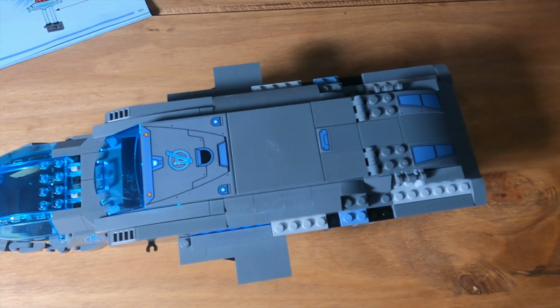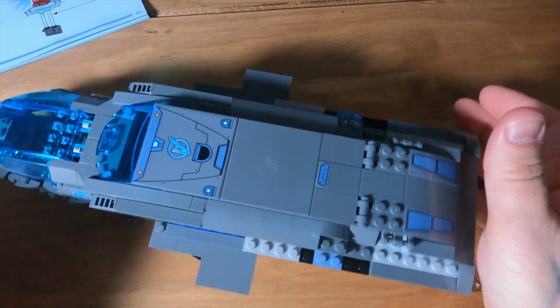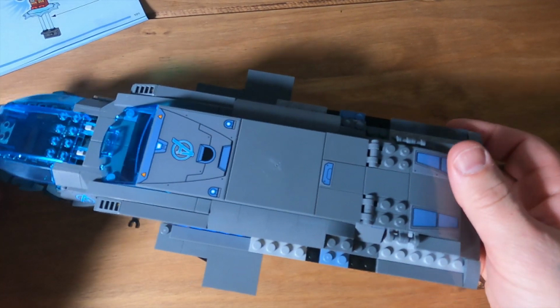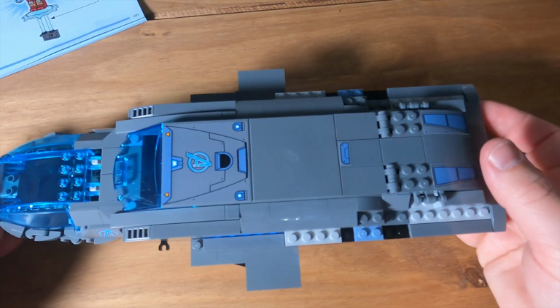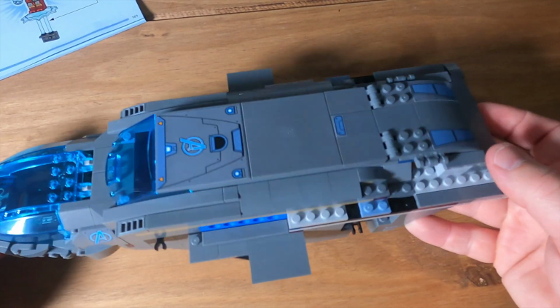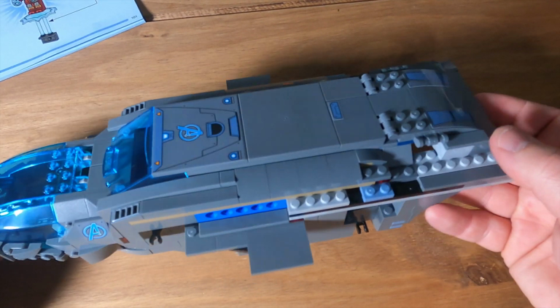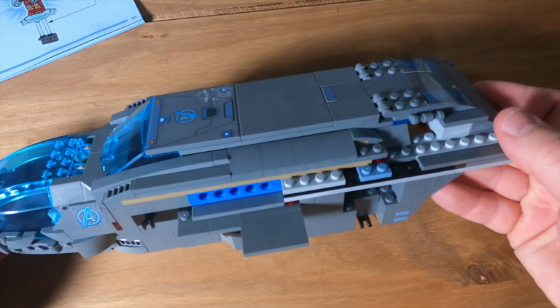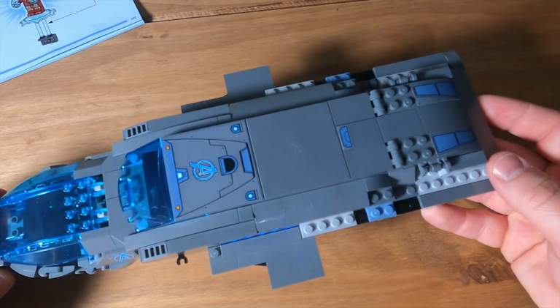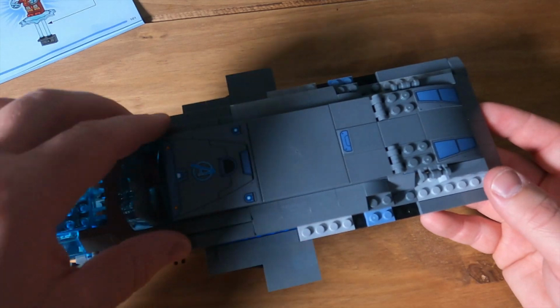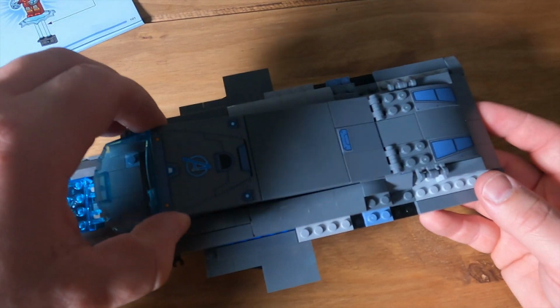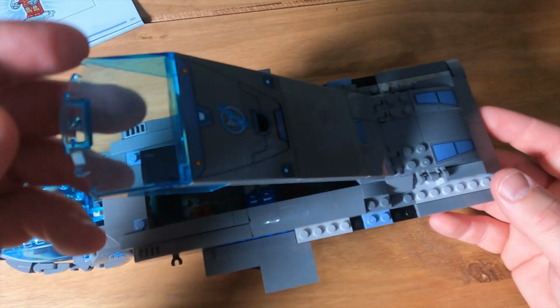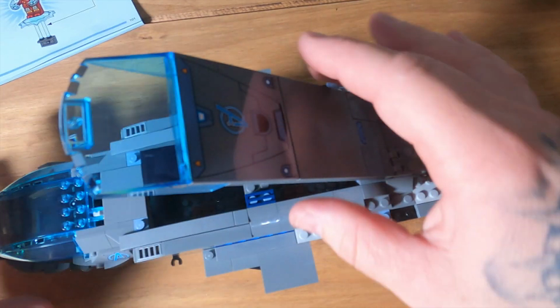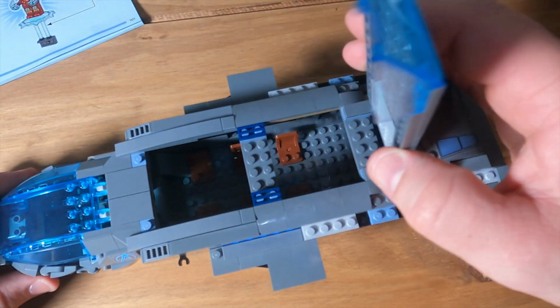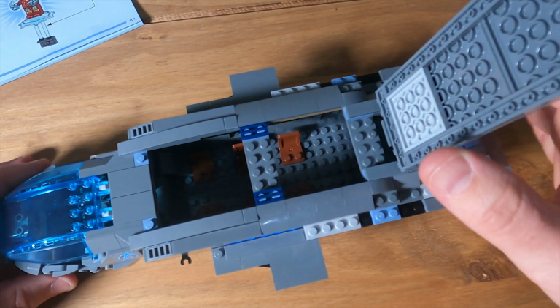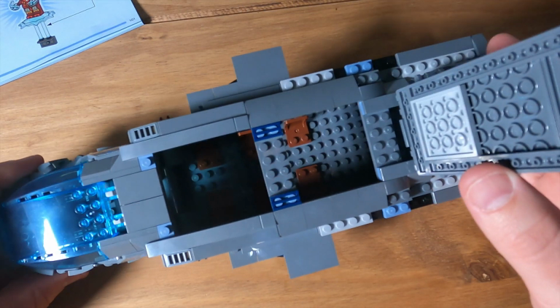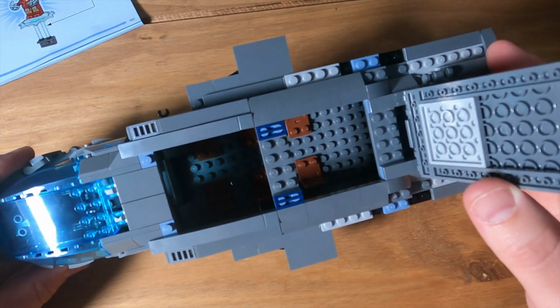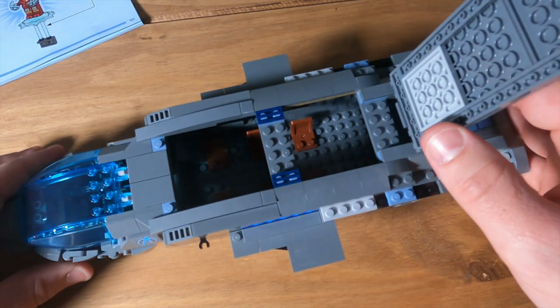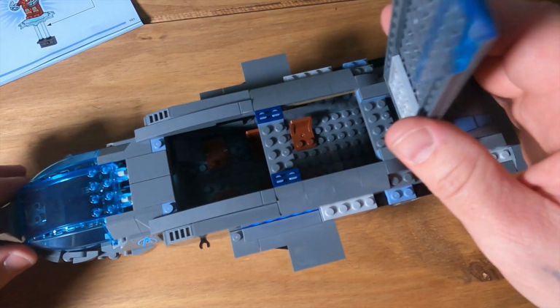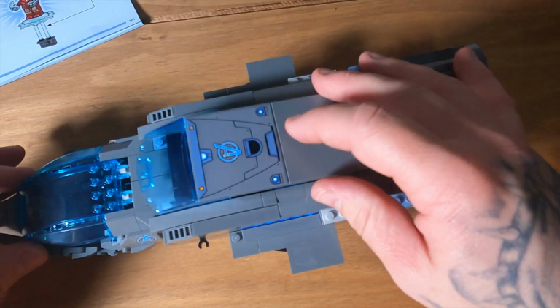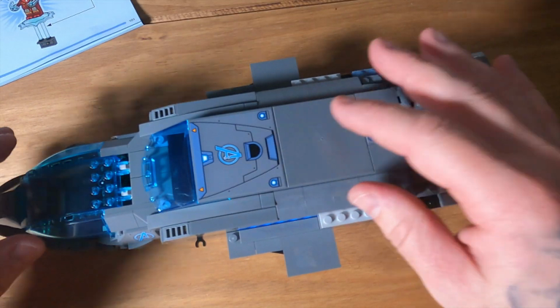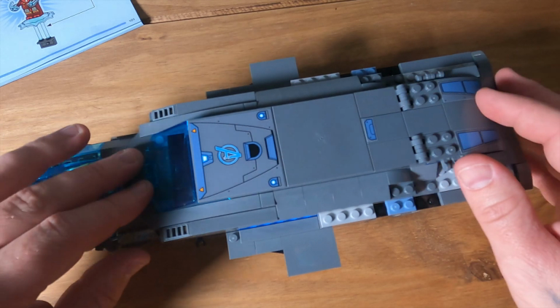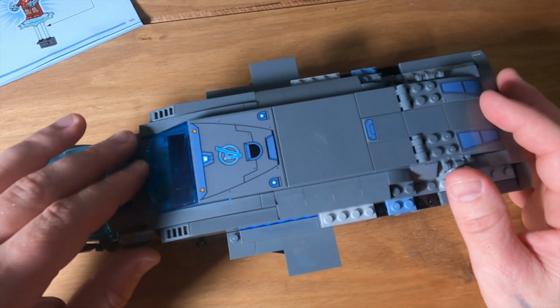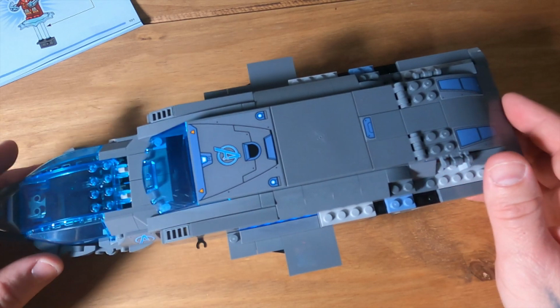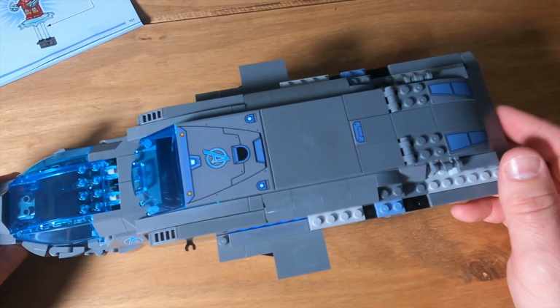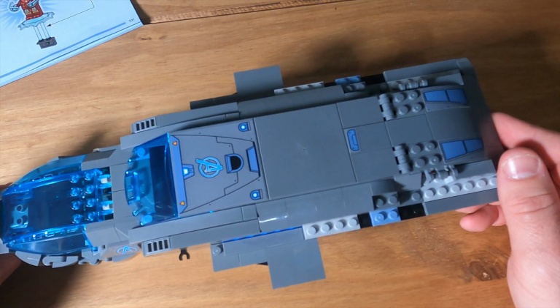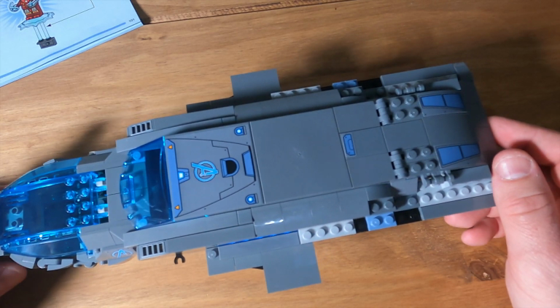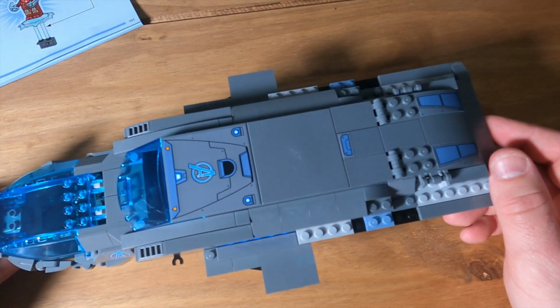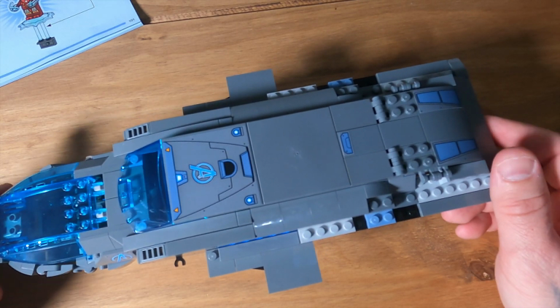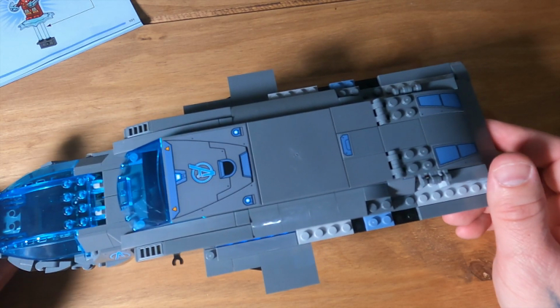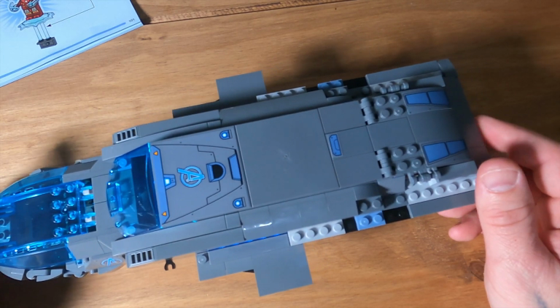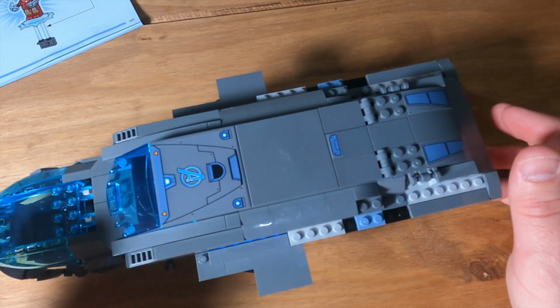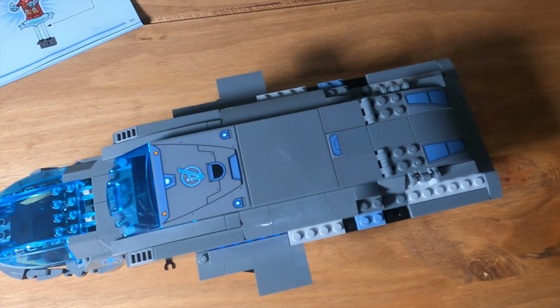That's the end of bag four now. Got all the roof on there, looking good. The next one to do is bag five, so let's get to that.